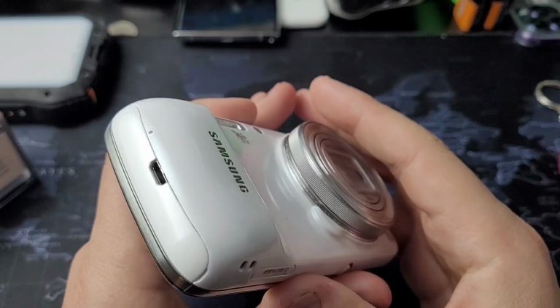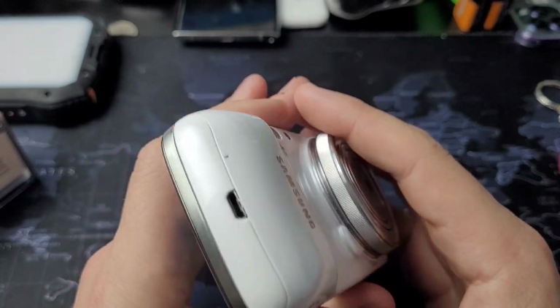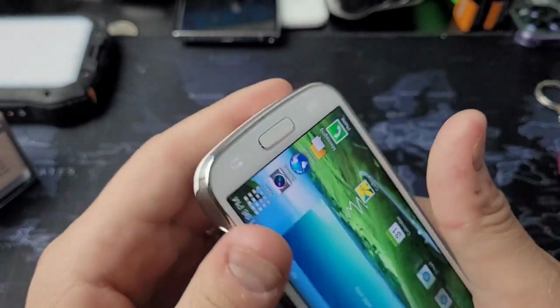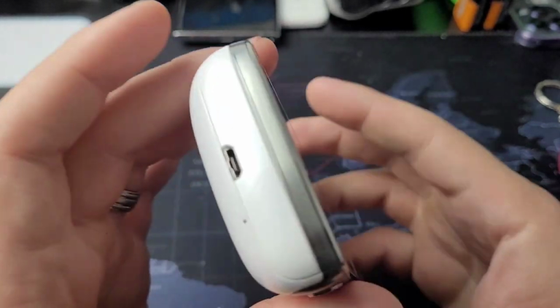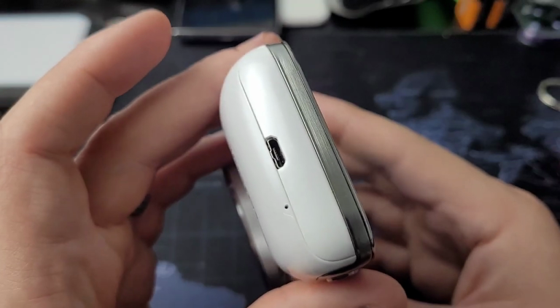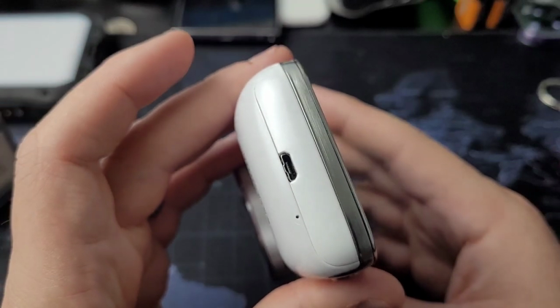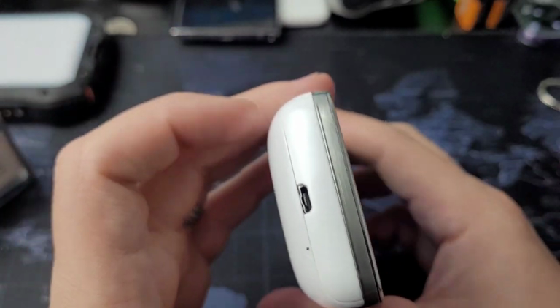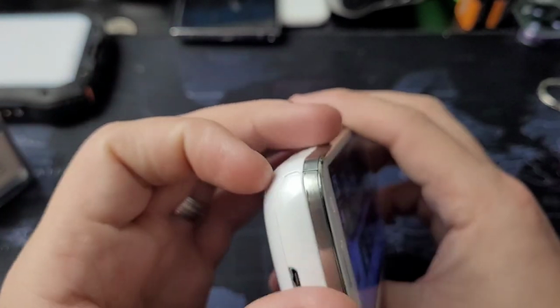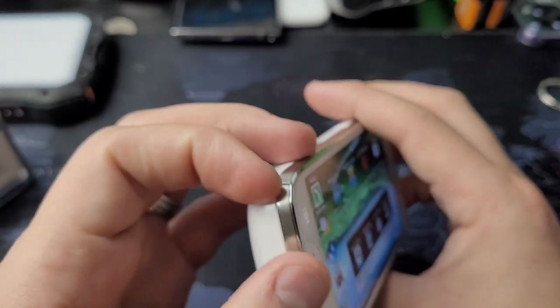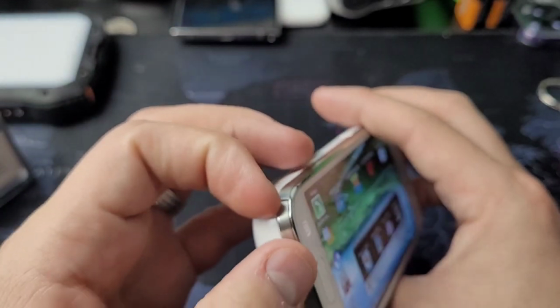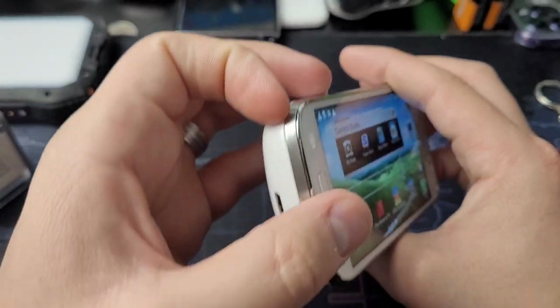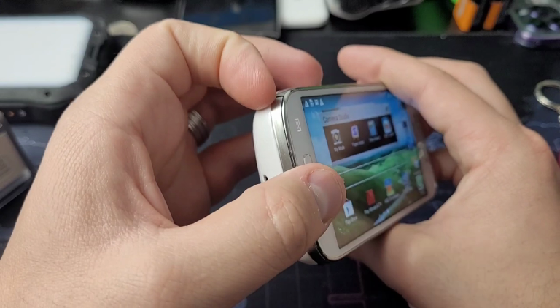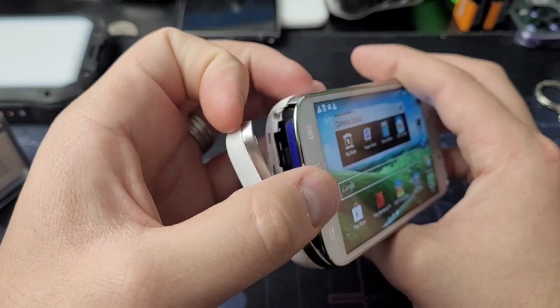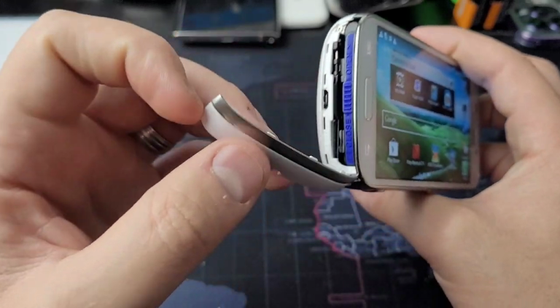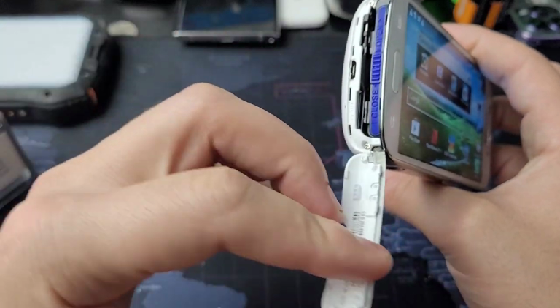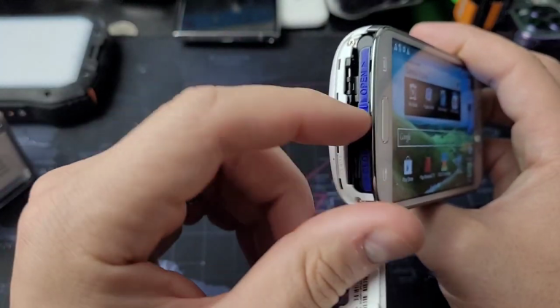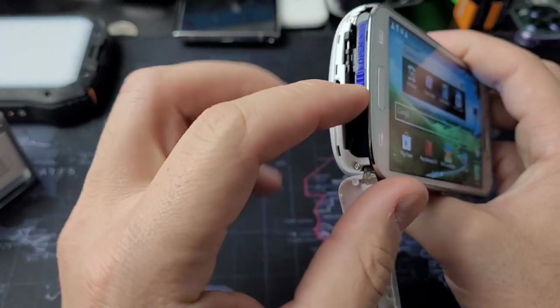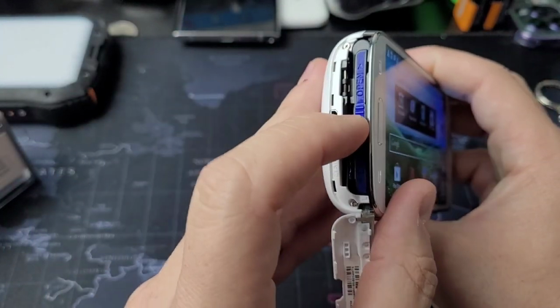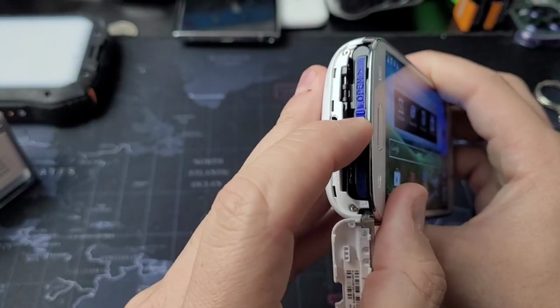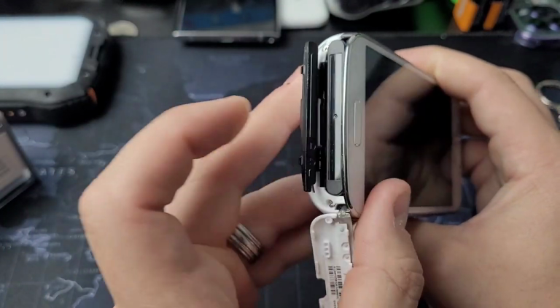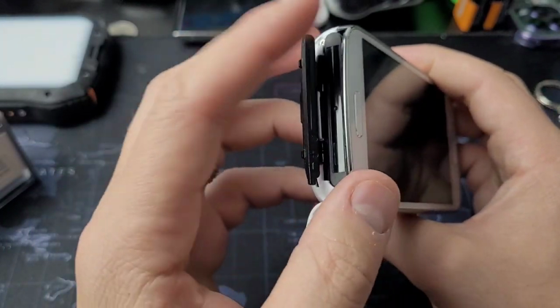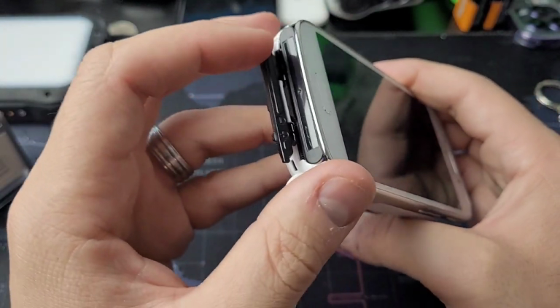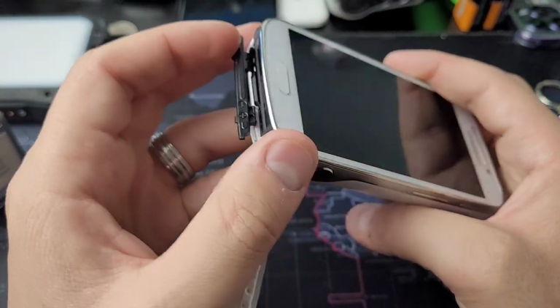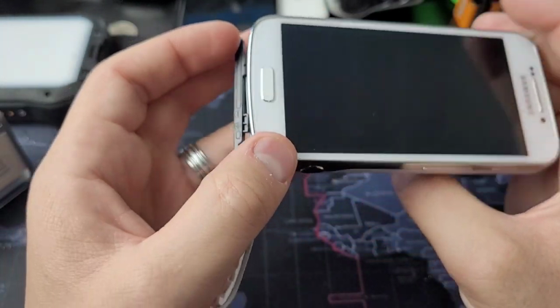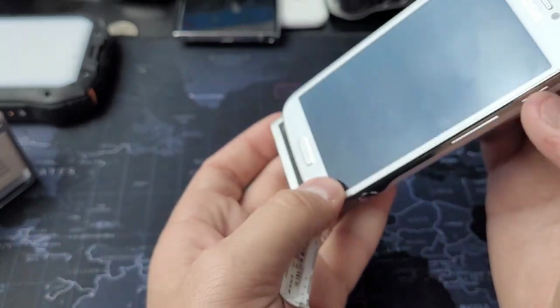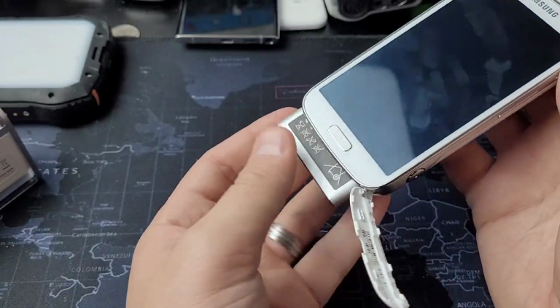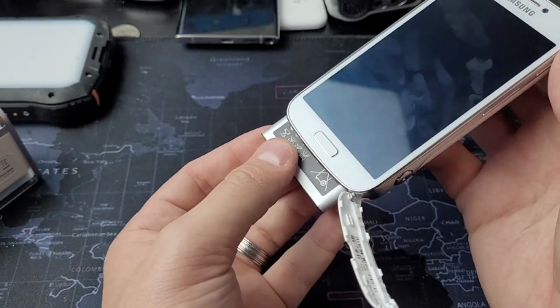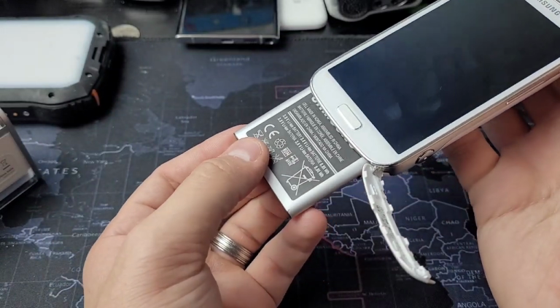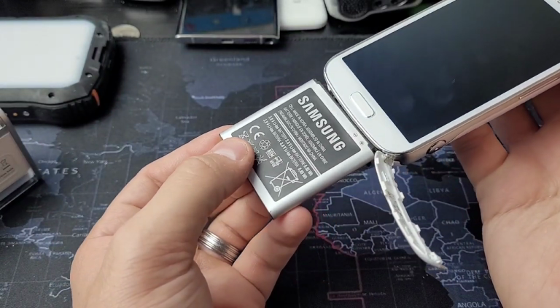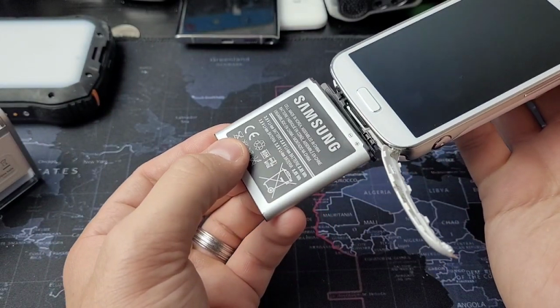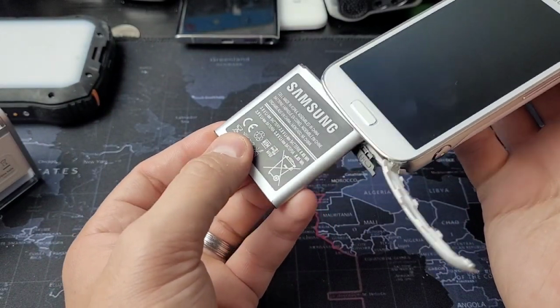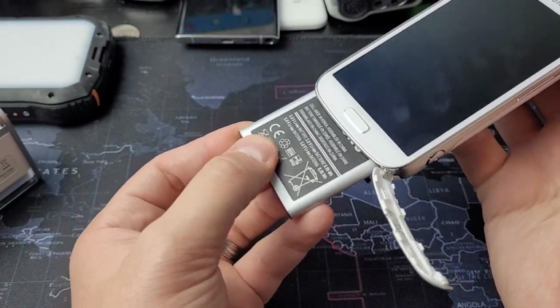The battery, unlike most devices, is very removable. You literally just unclip this thing, you push down and over, and the battery slides out. It's almost like Samsung did this to help their users.